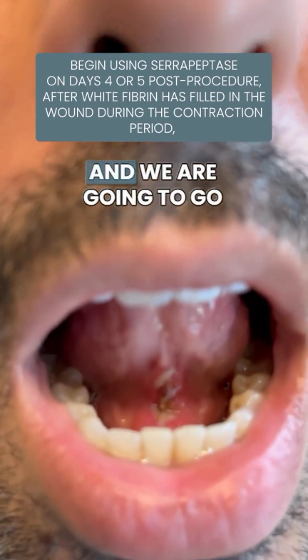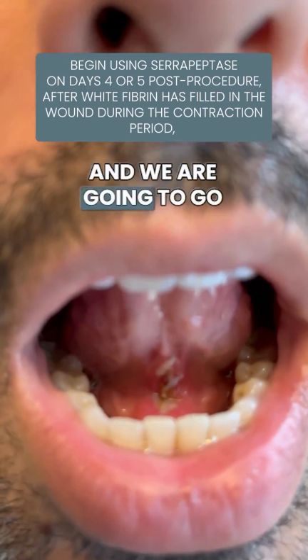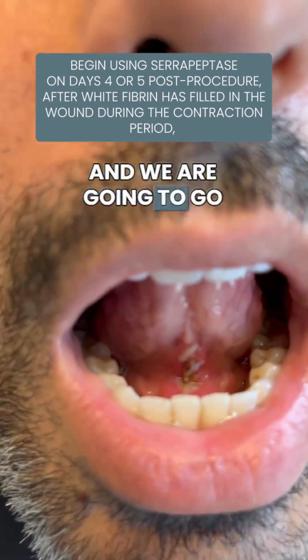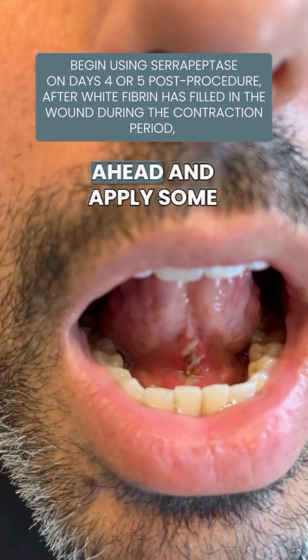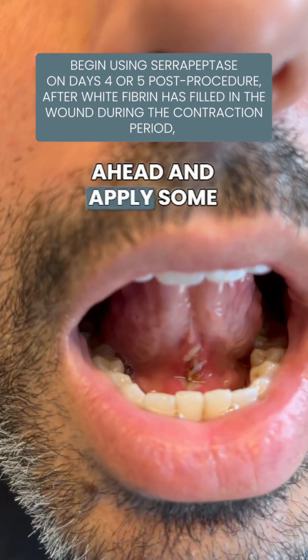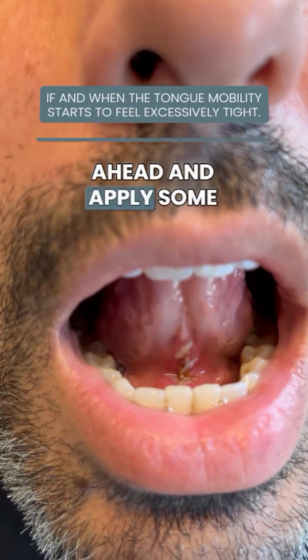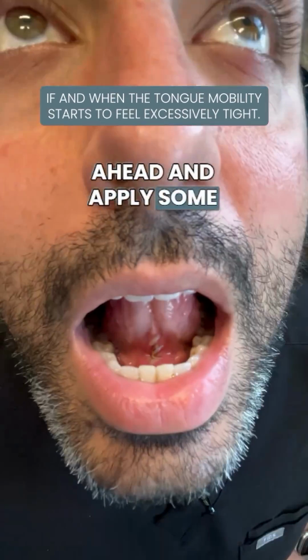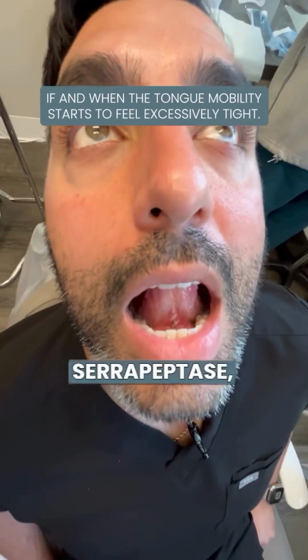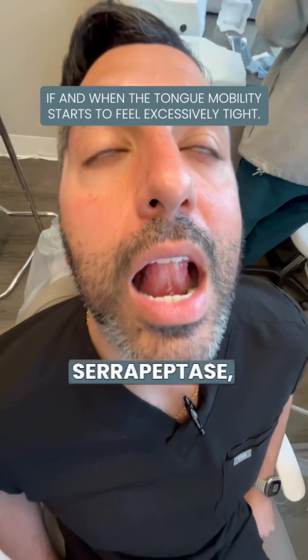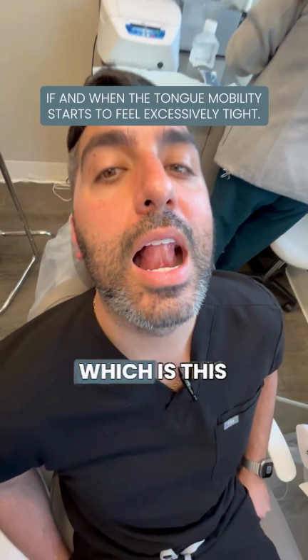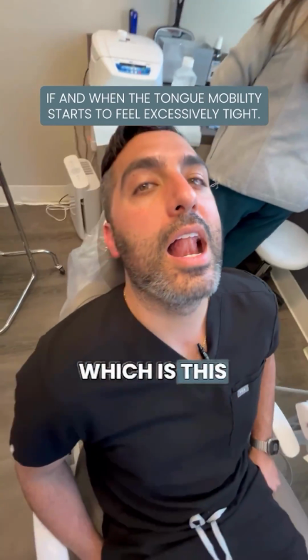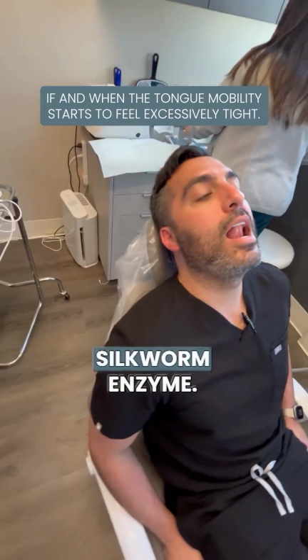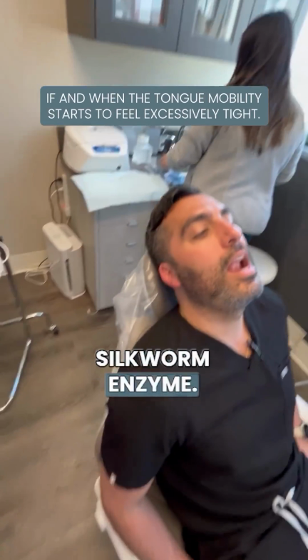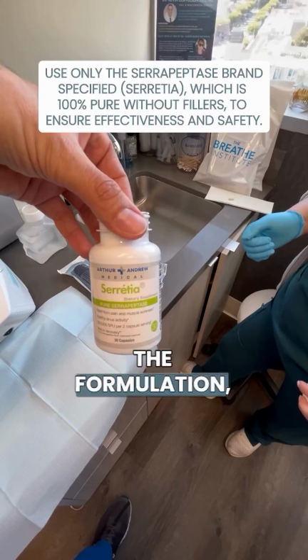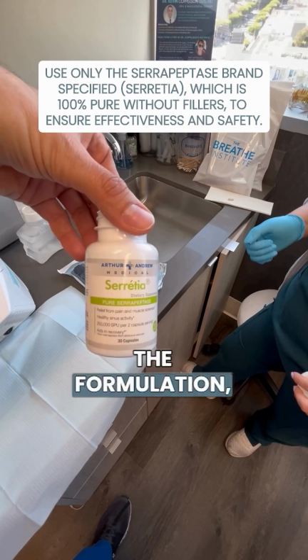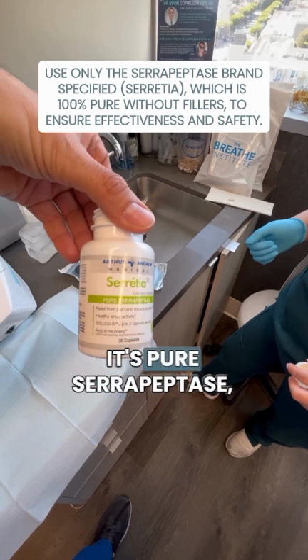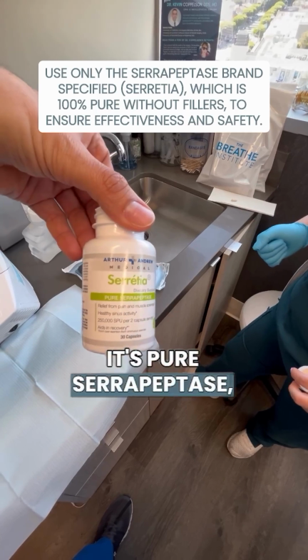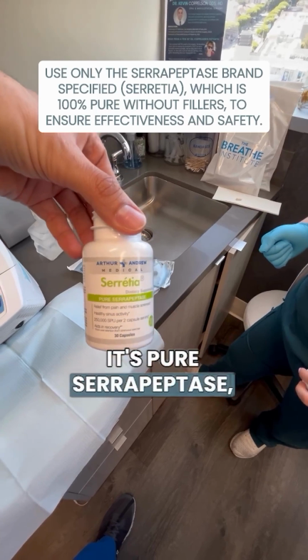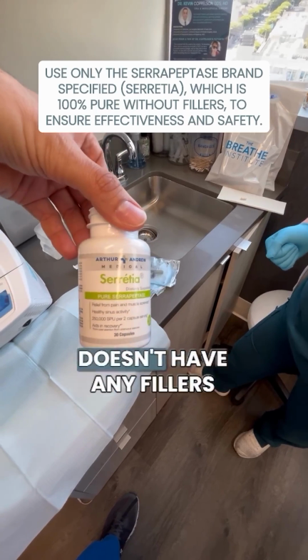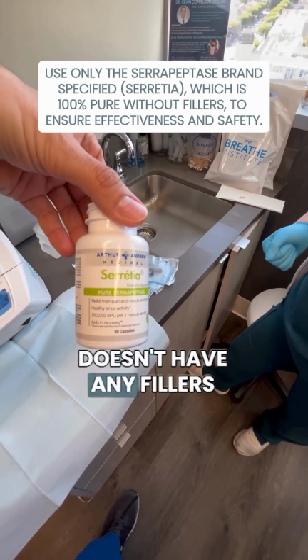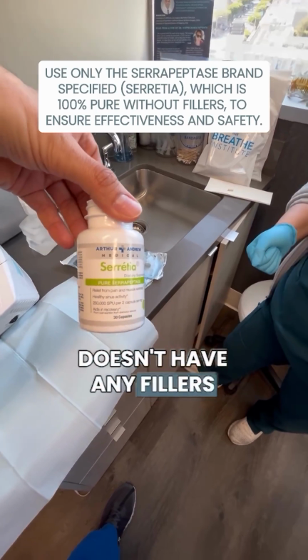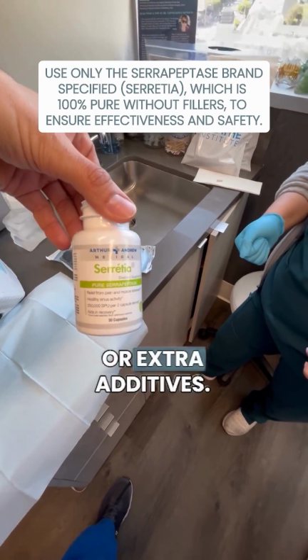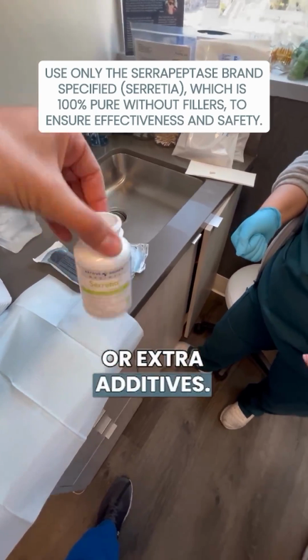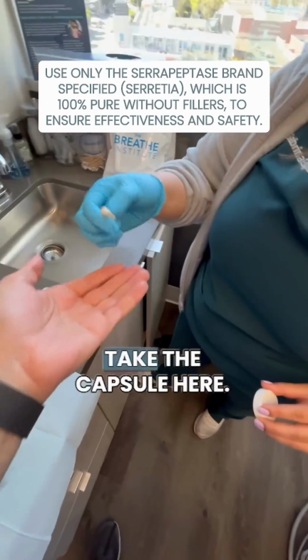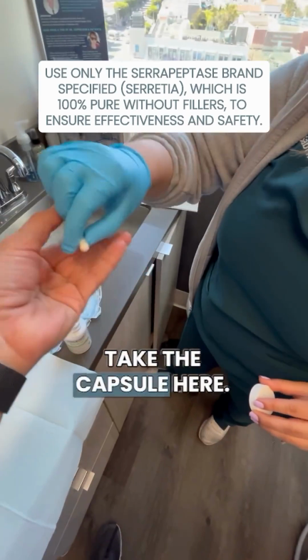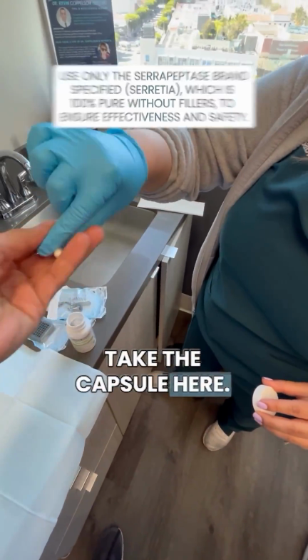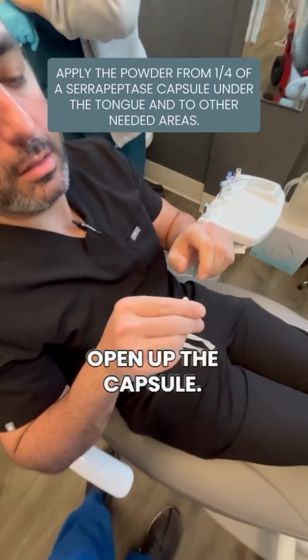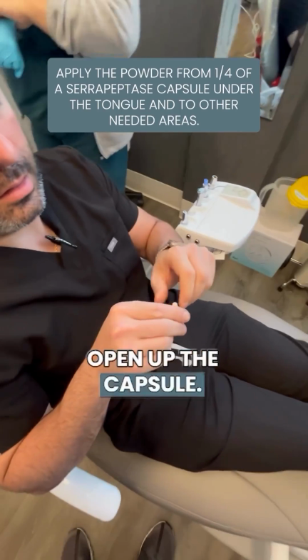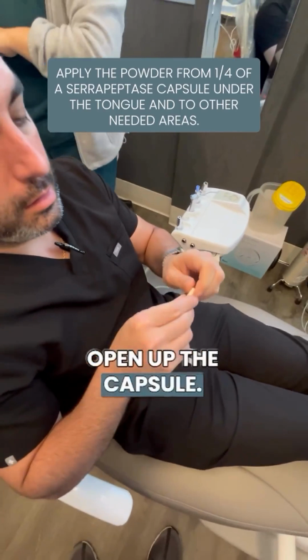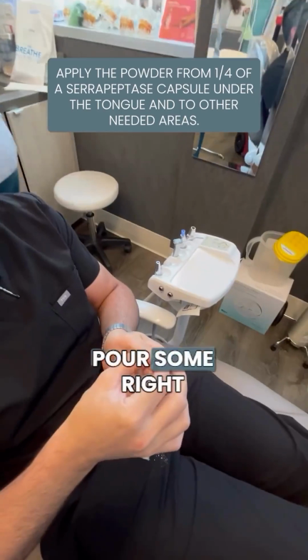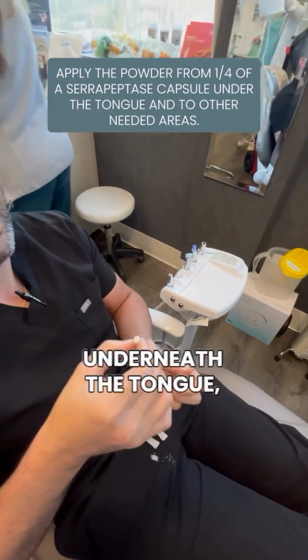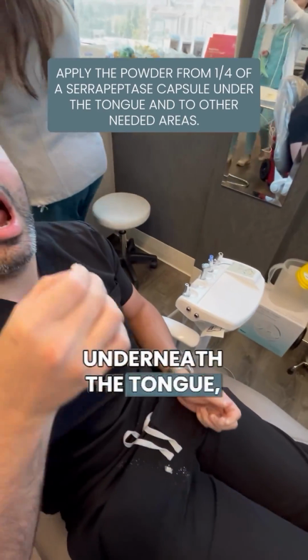We are going to go ahead and apply some serrapeptase, which is this silkworm enzyme. The formulation is pure serrapeptase — doesn't have any fillers or extra additives. So we're going to take the capsule here, go ahead and open up the capsule, and pour some right underneath the tongue.